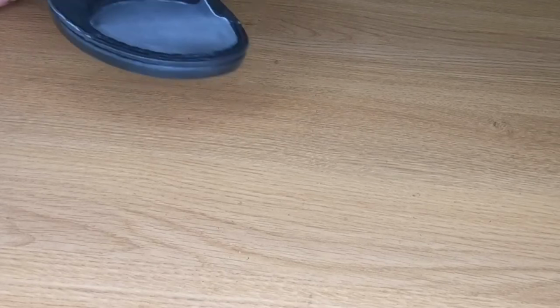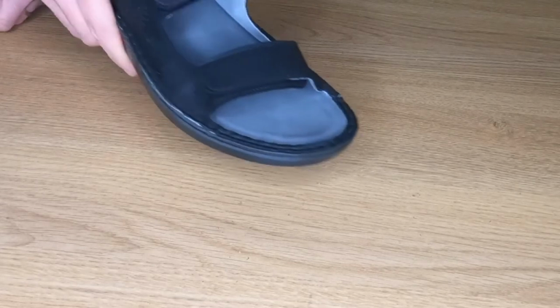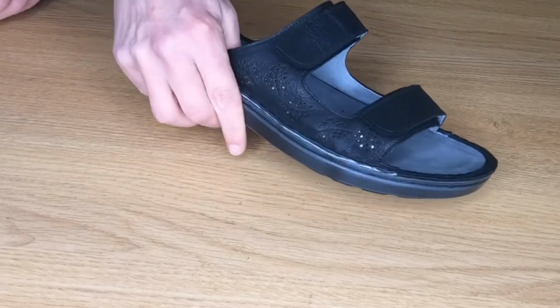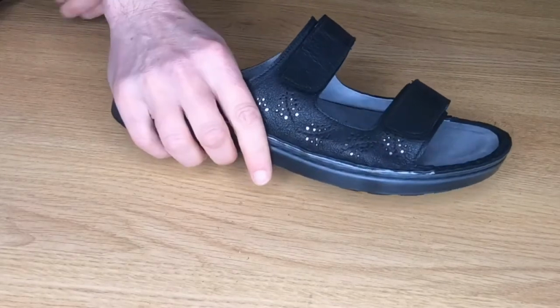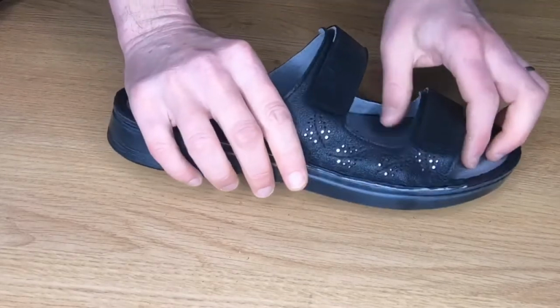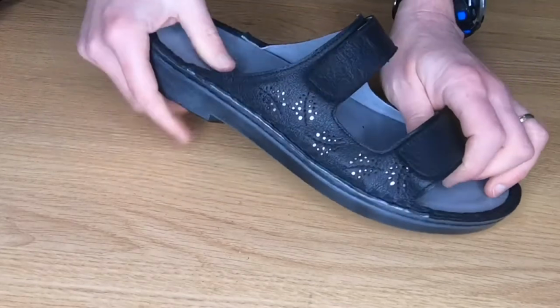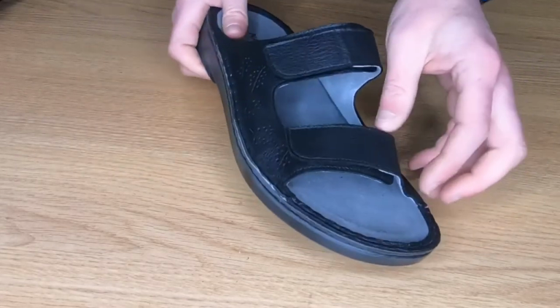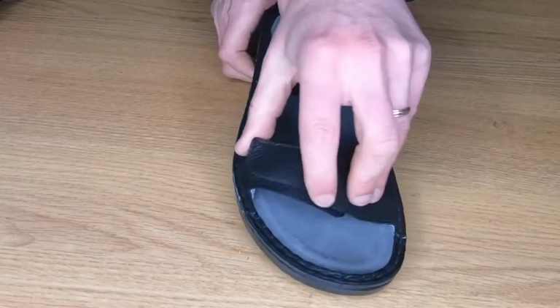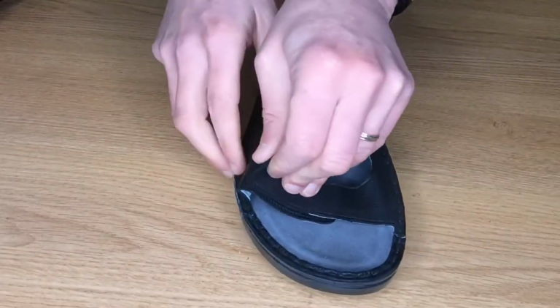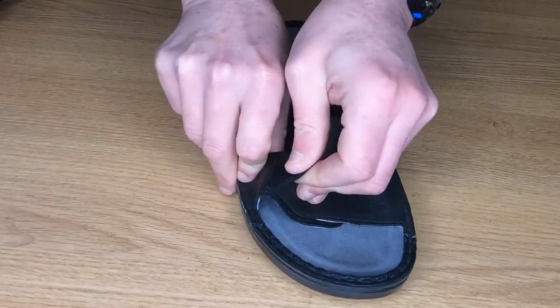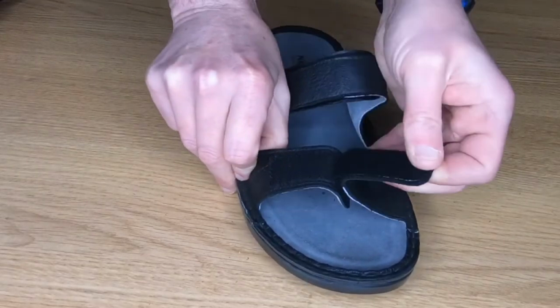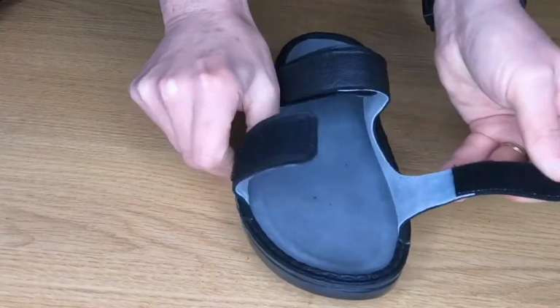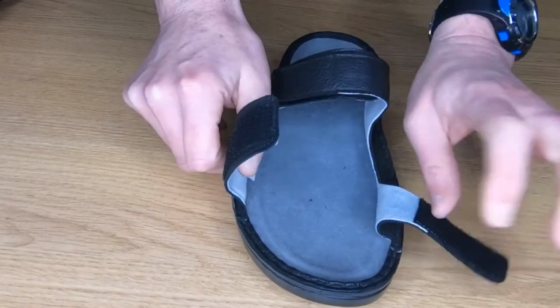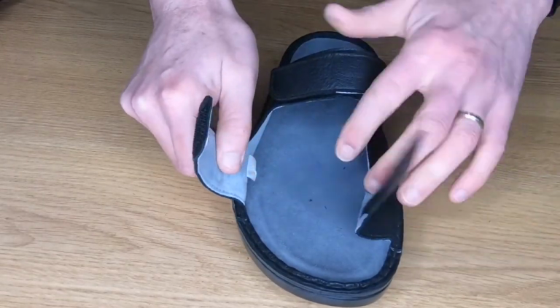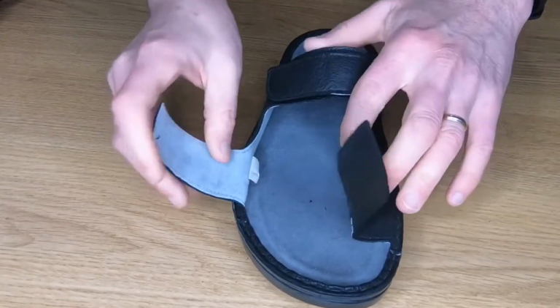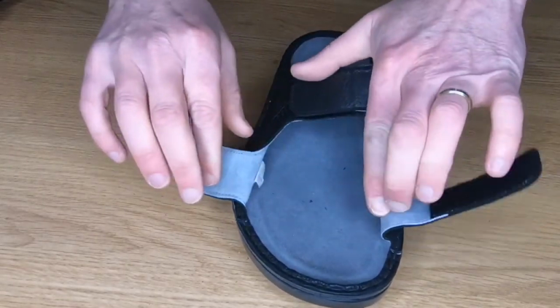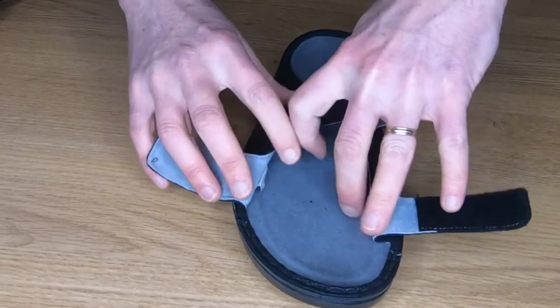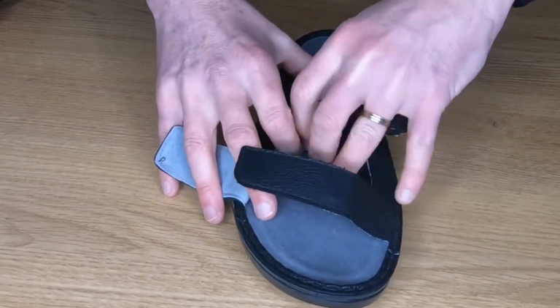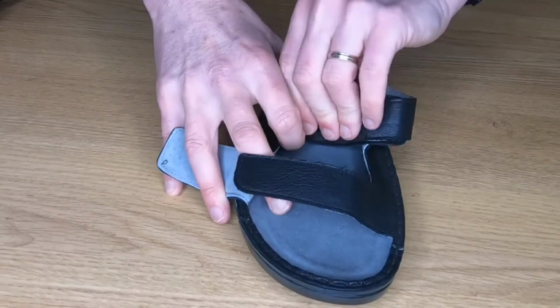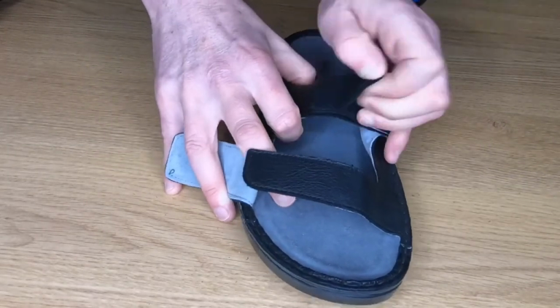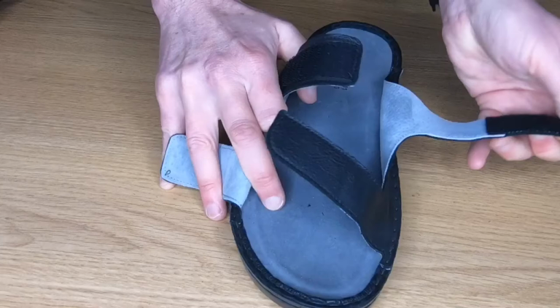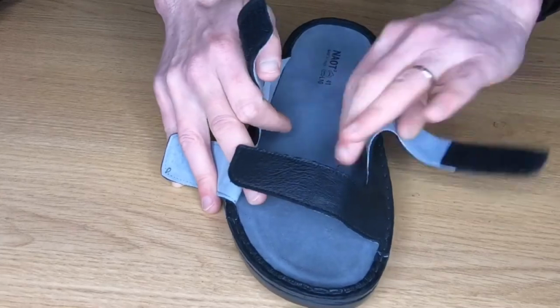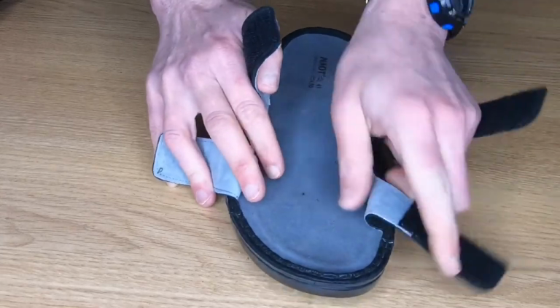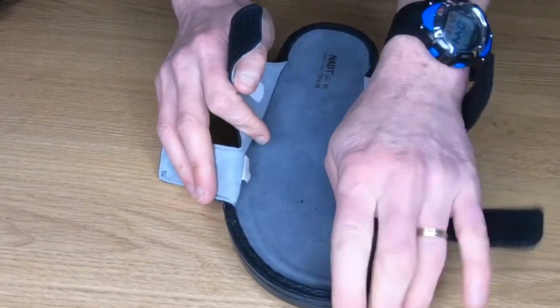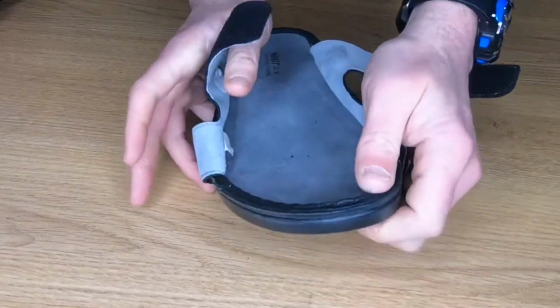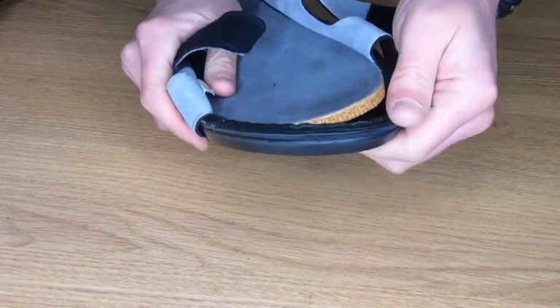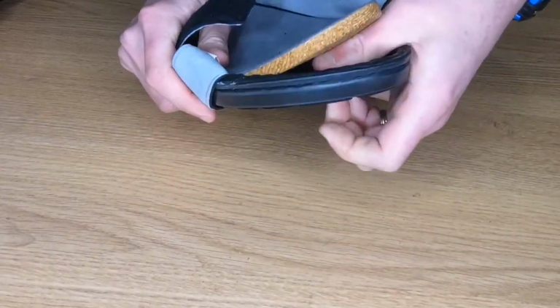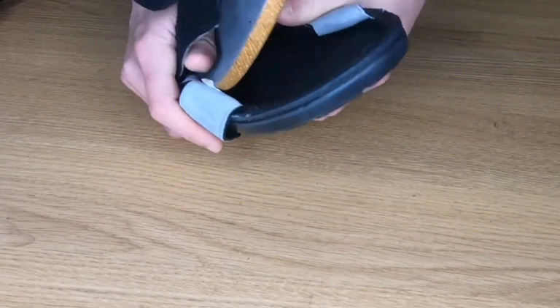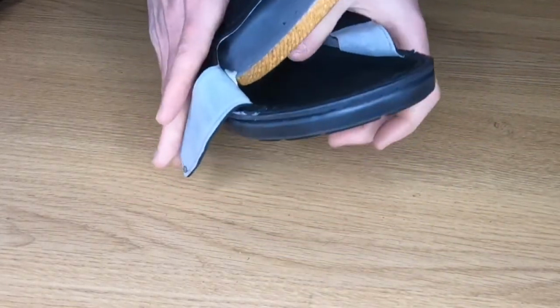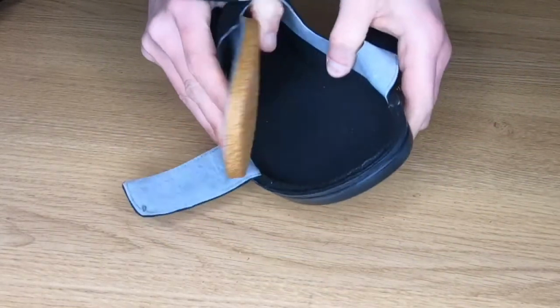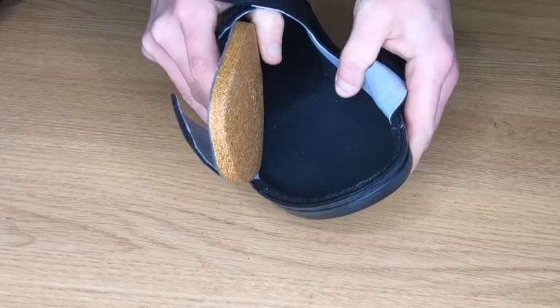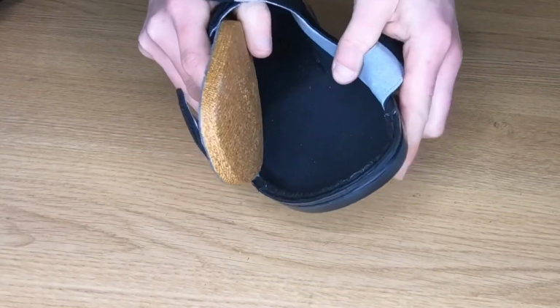I've done a video on the Trancozo previously, but same scenario — open both straps, thumb under the front, give it a push and out it comes.